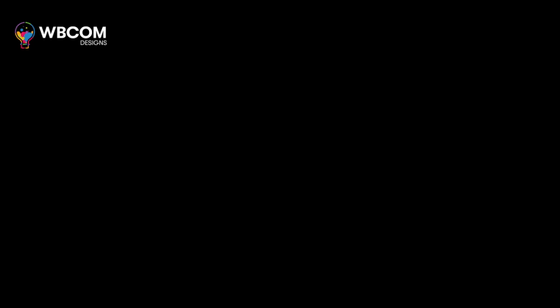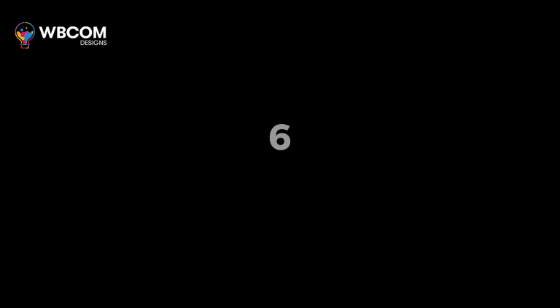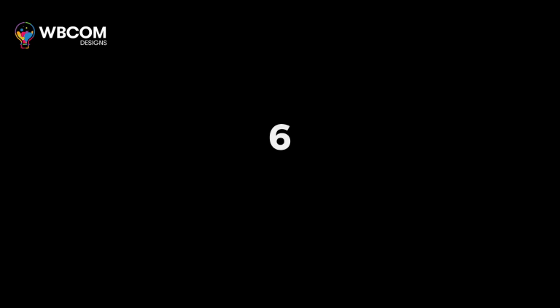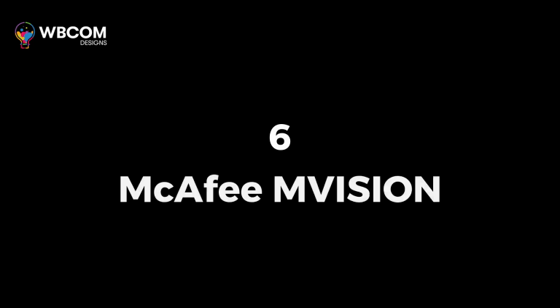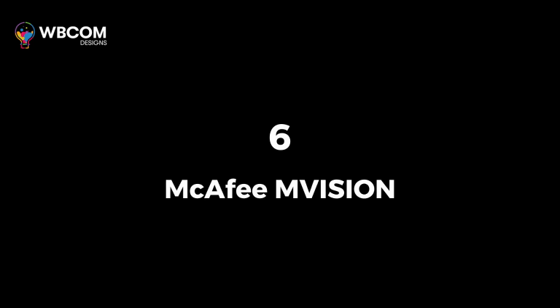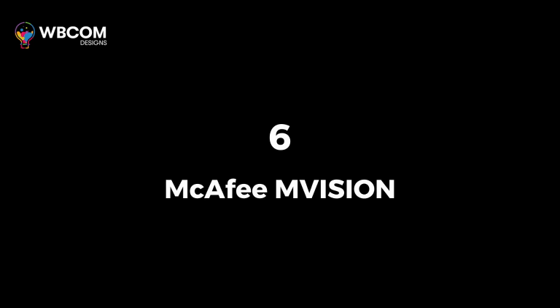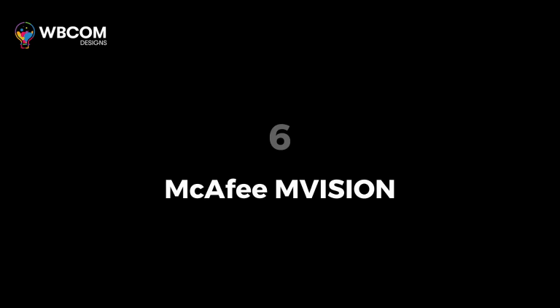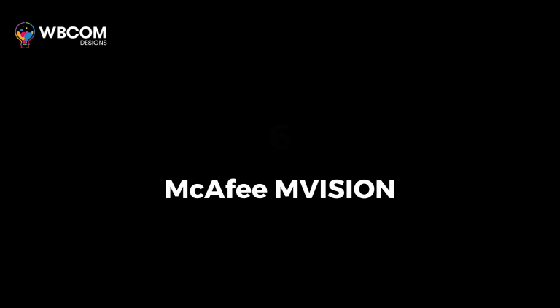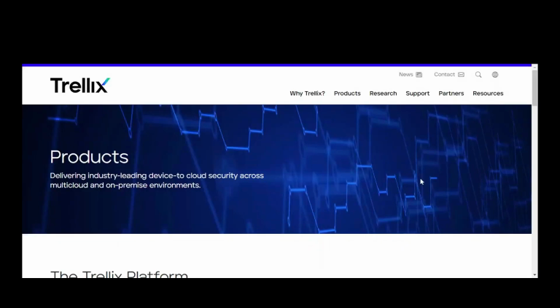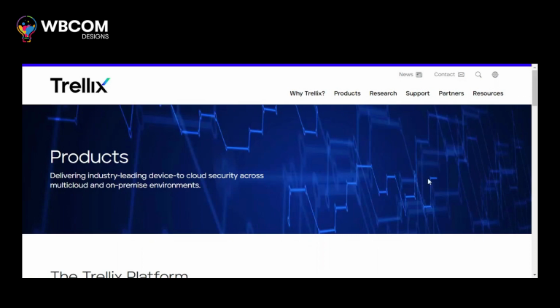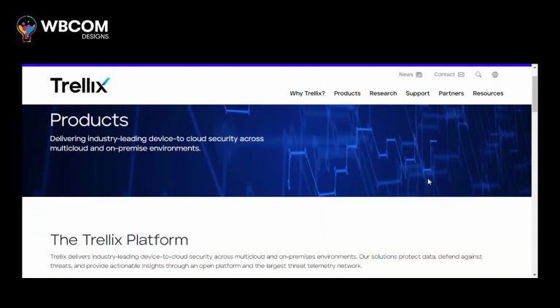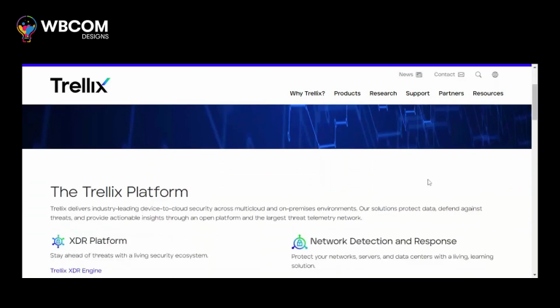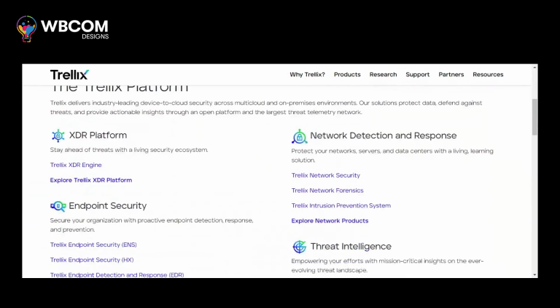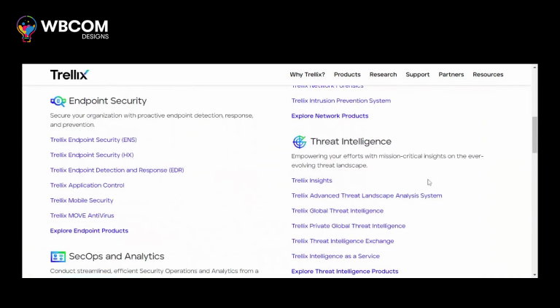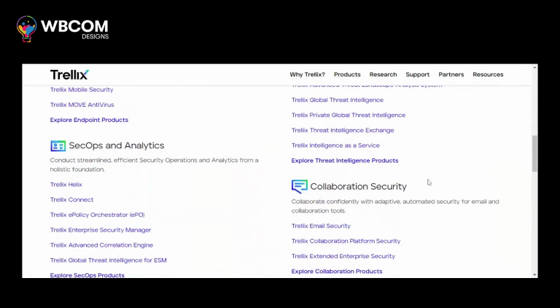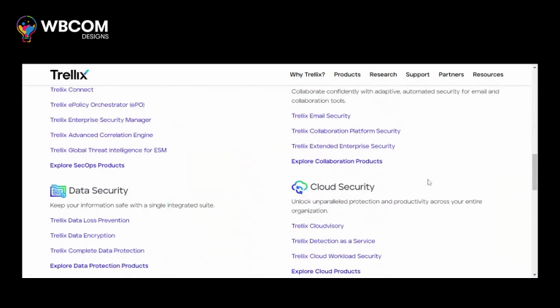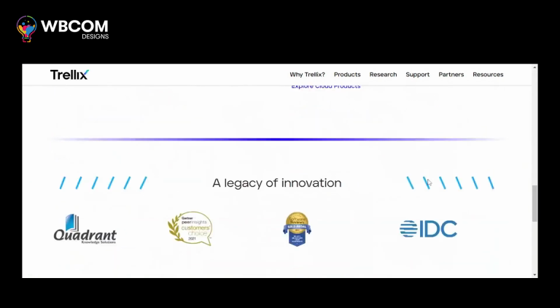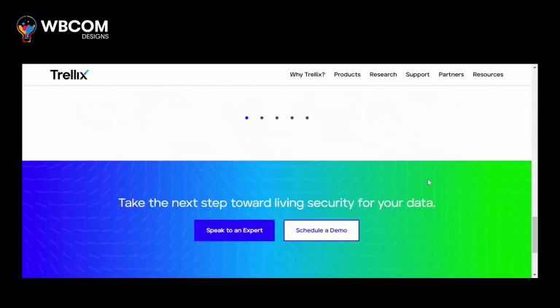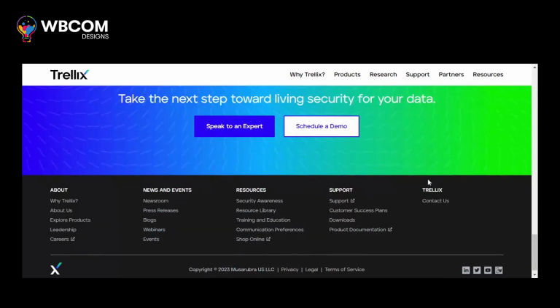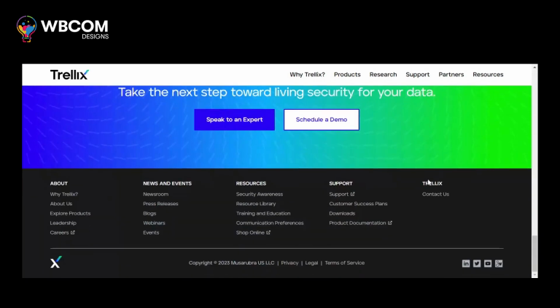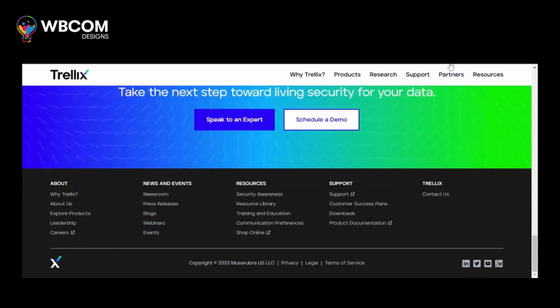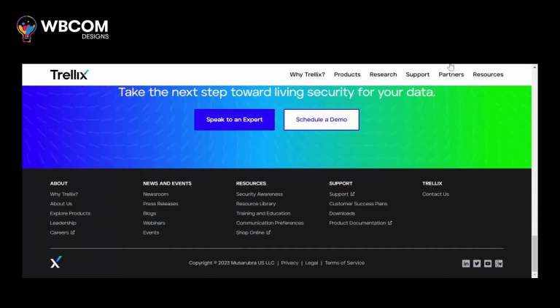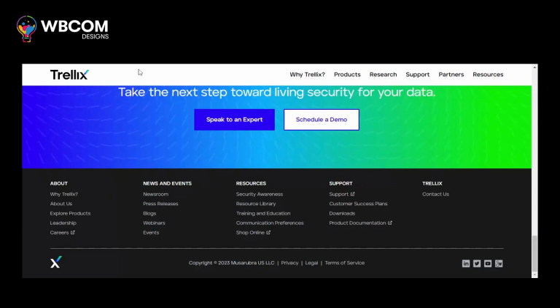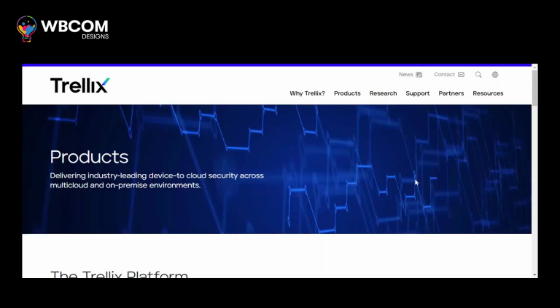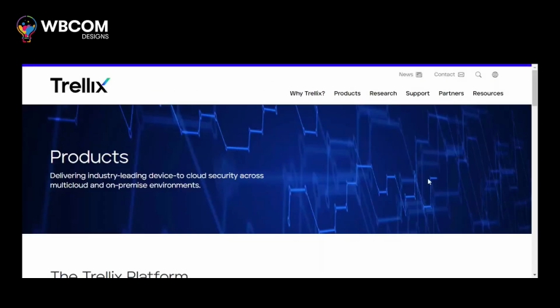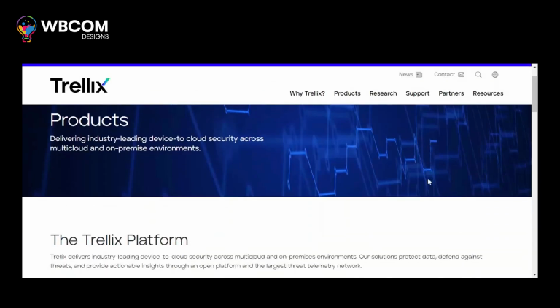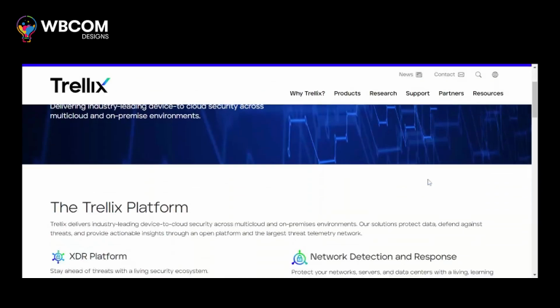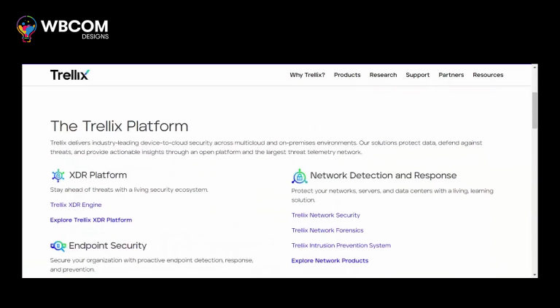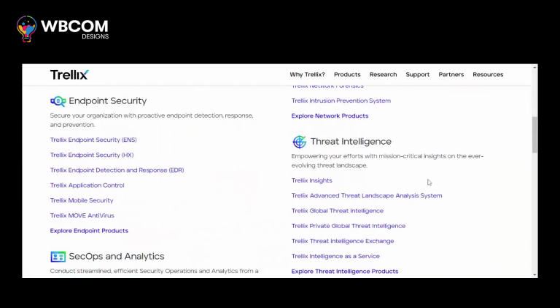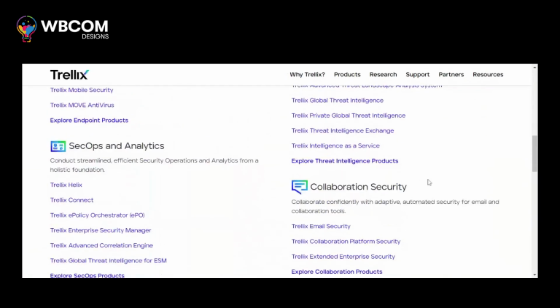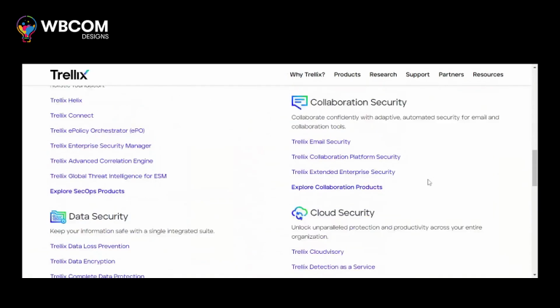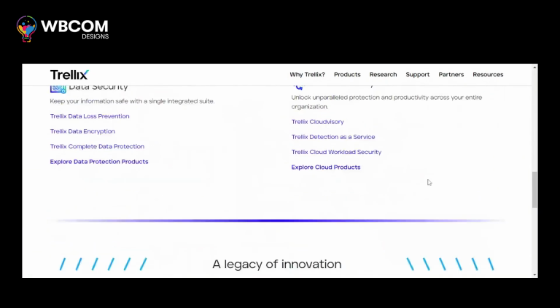At number 6, McAfeeM Vision. McAfeeM Vision is an integrated security platform that leverages AI to detect and prevent sophisticated threats across endpoints, networks, and the cloud.